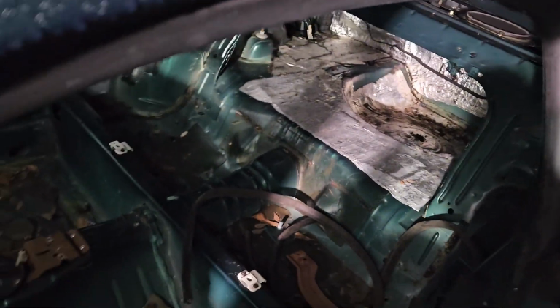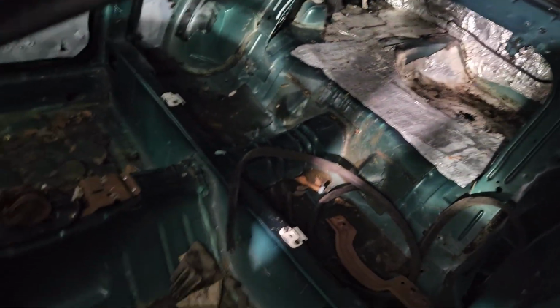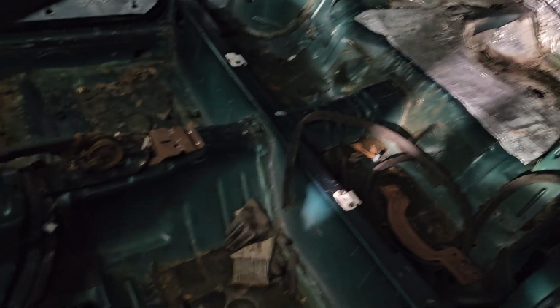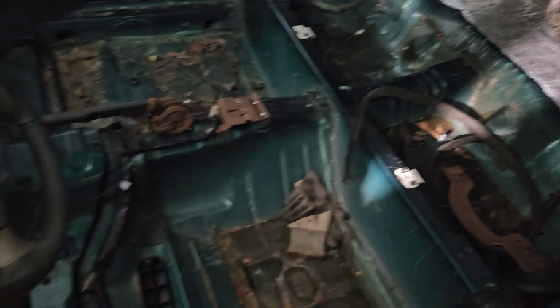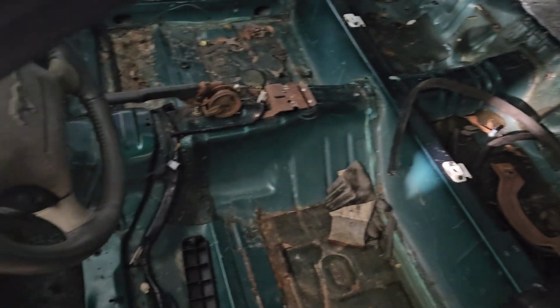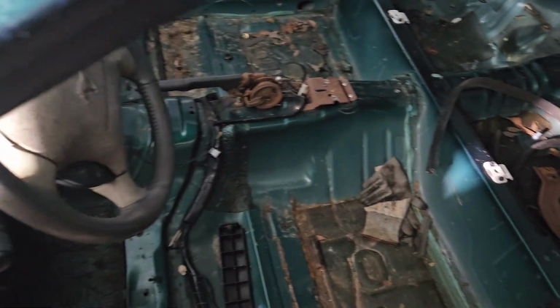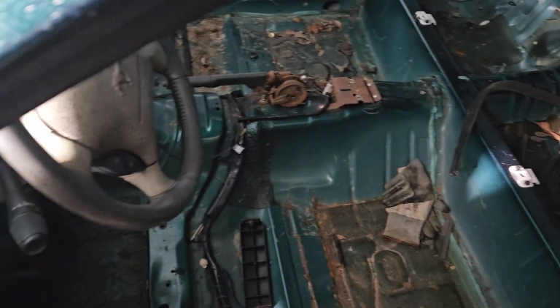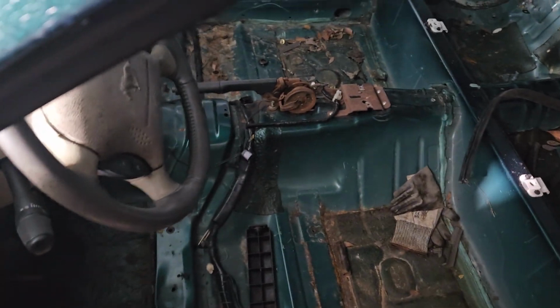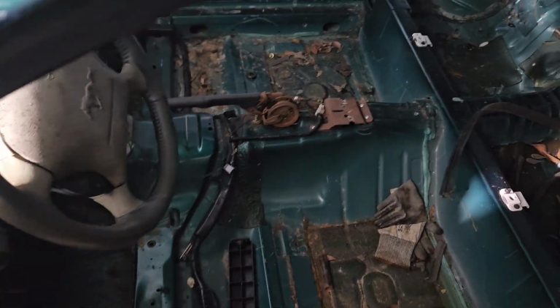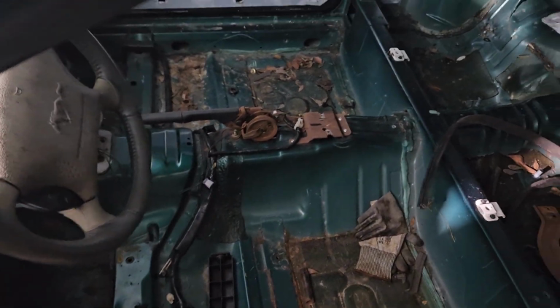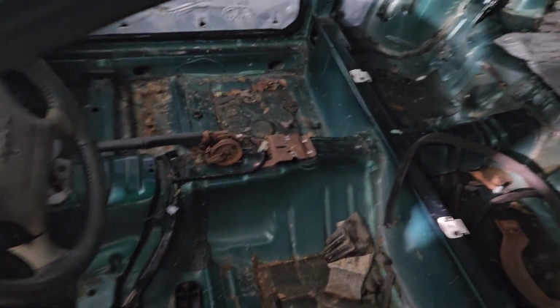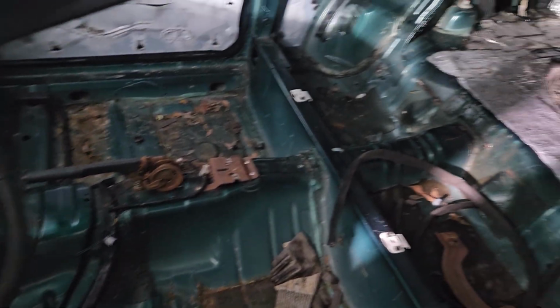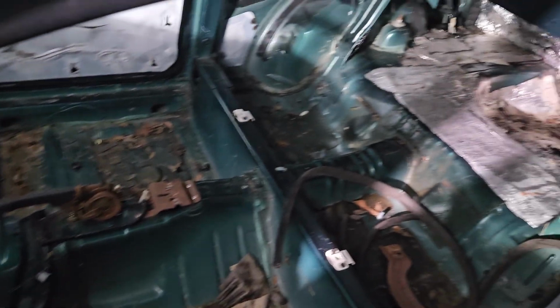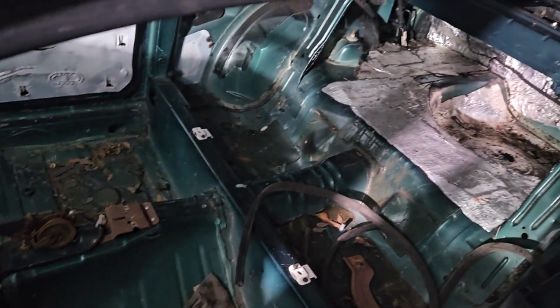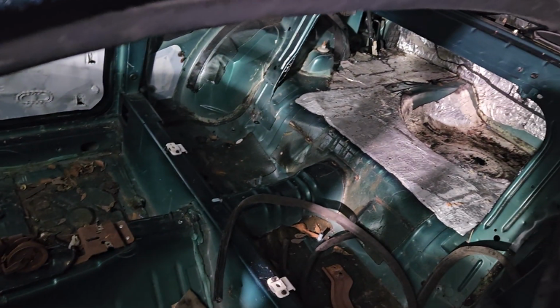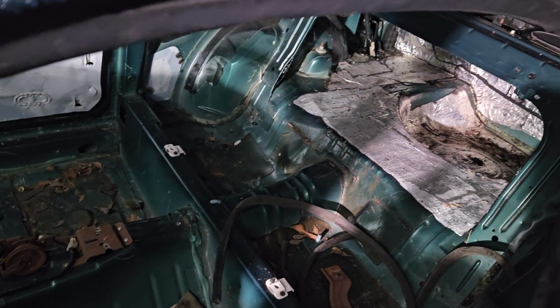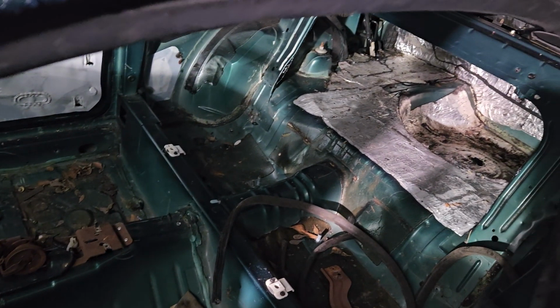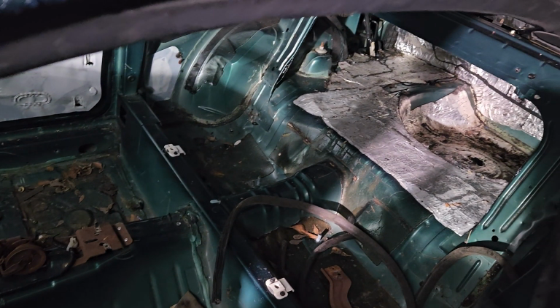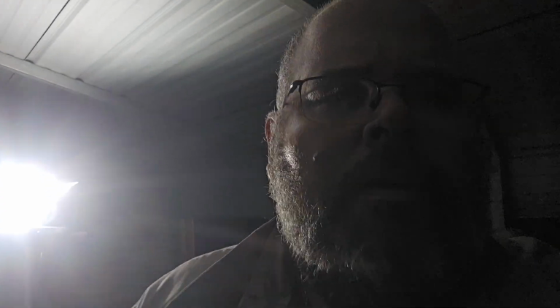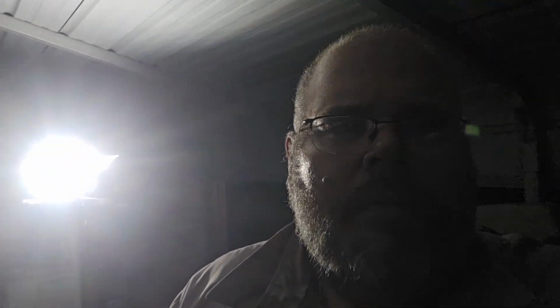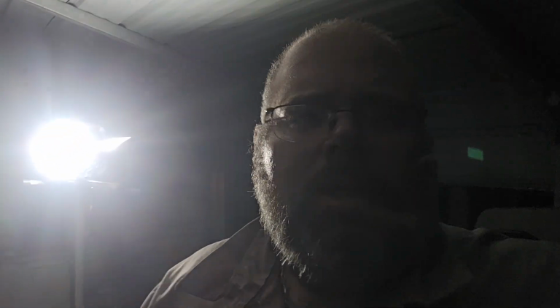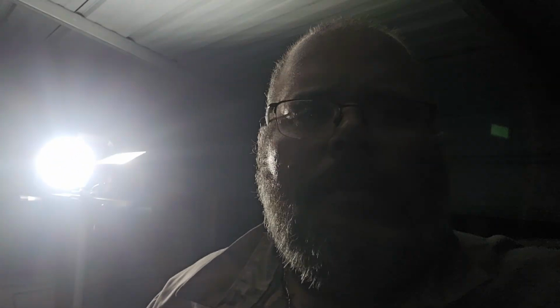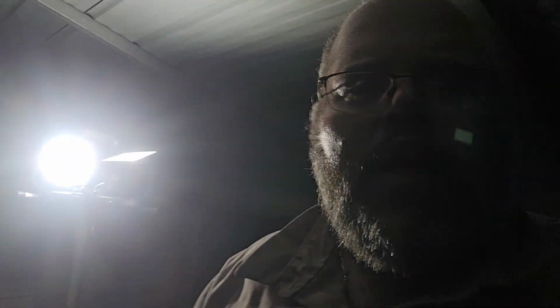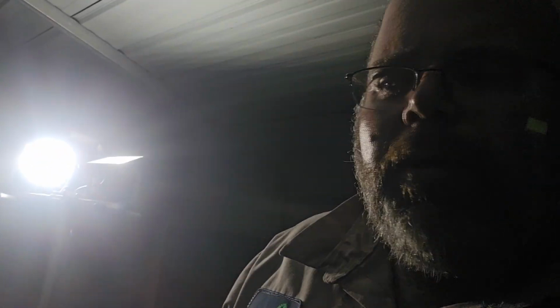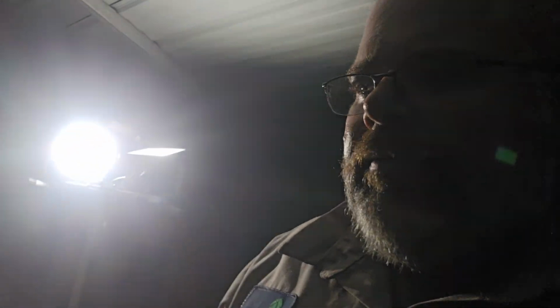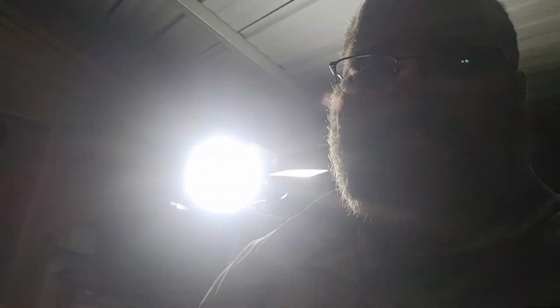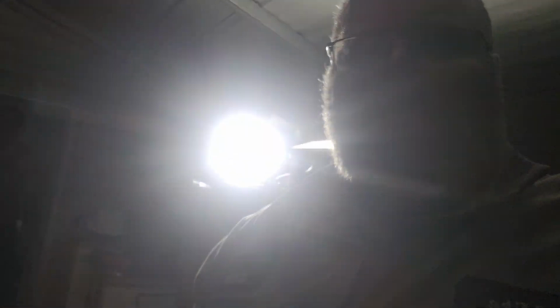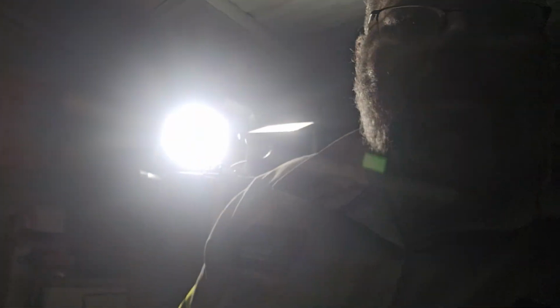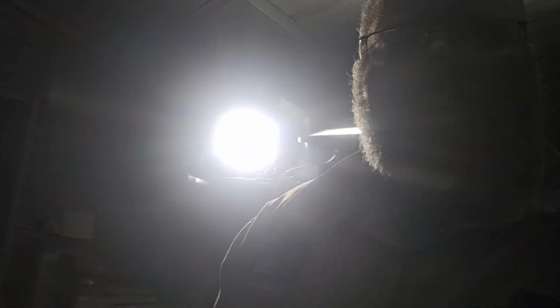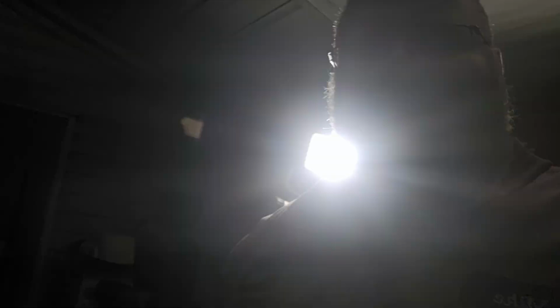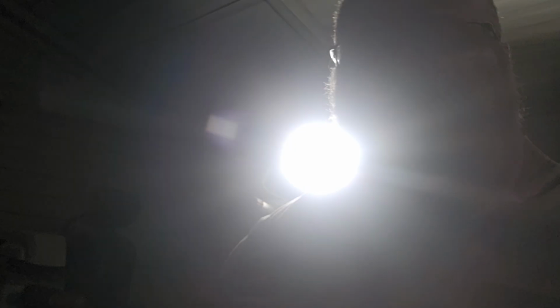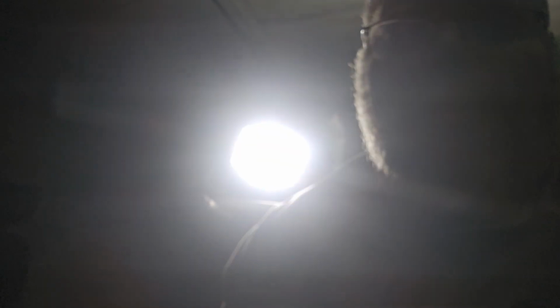All the interior and all is out. The dash still has to come out. So we've been working on it slowly — we've got to do a little bit more to it.